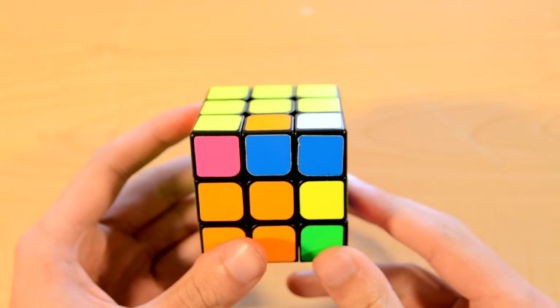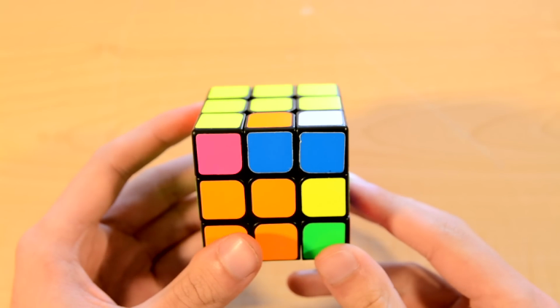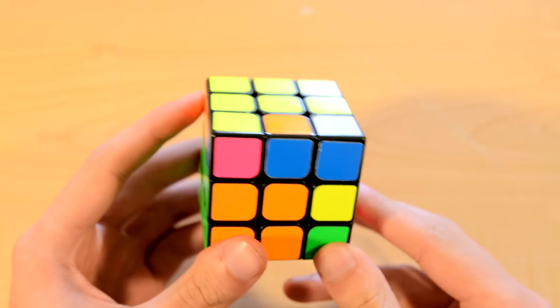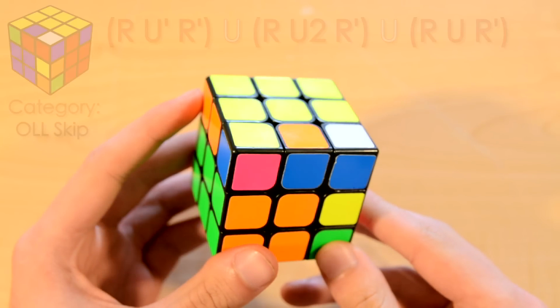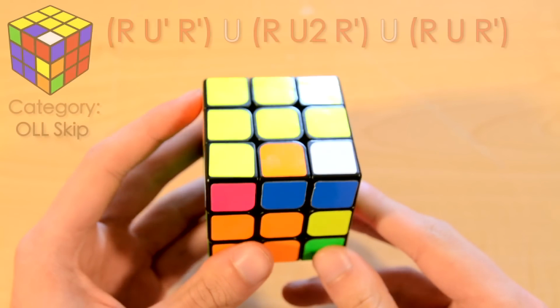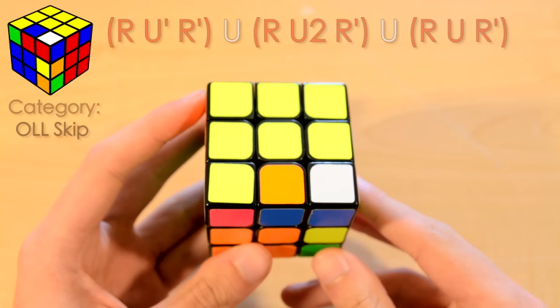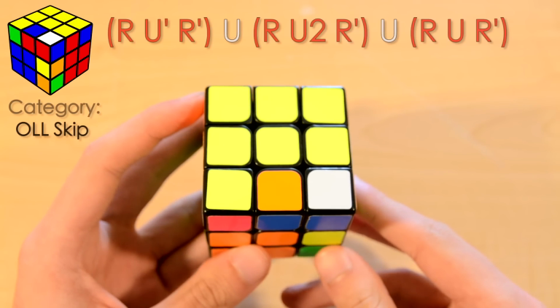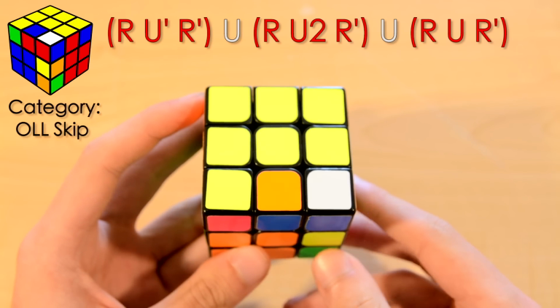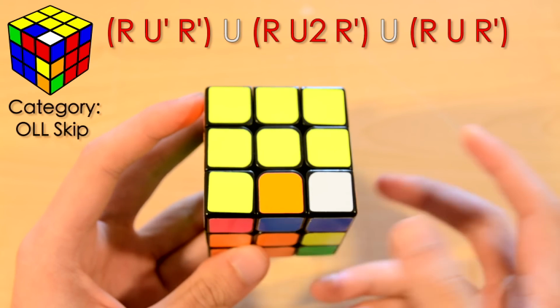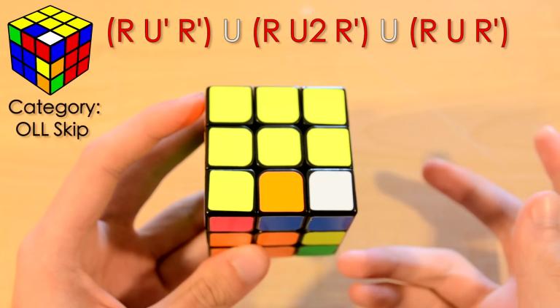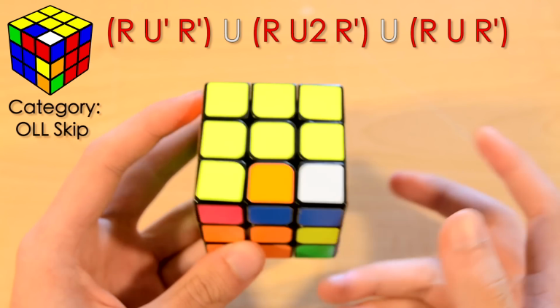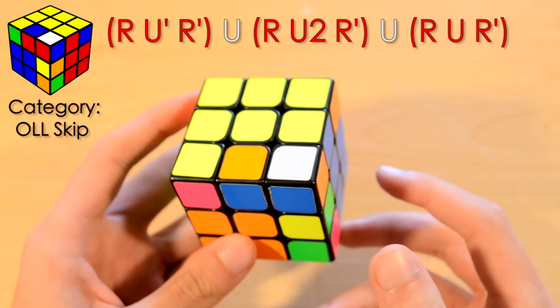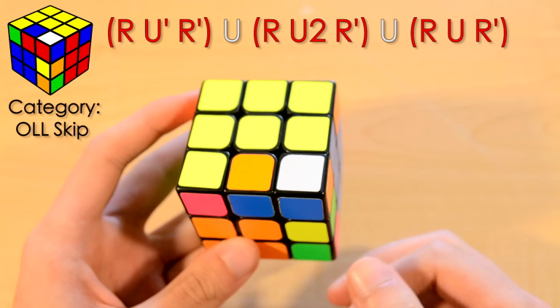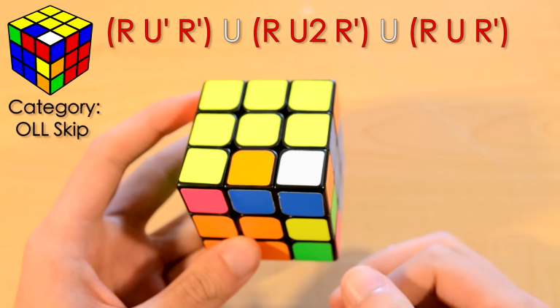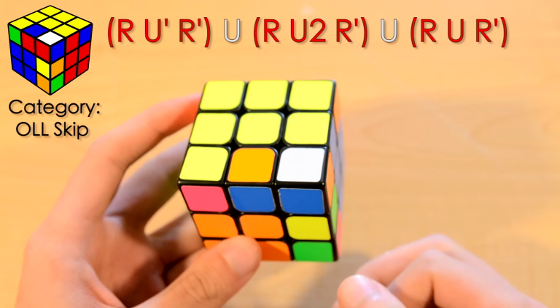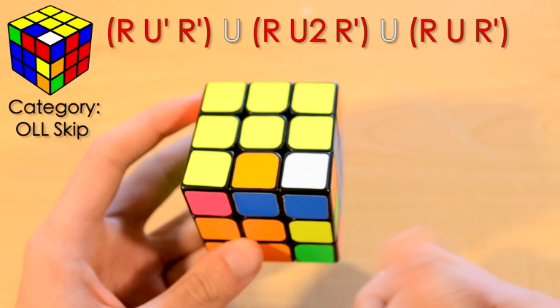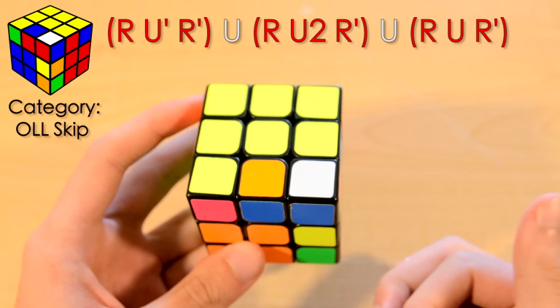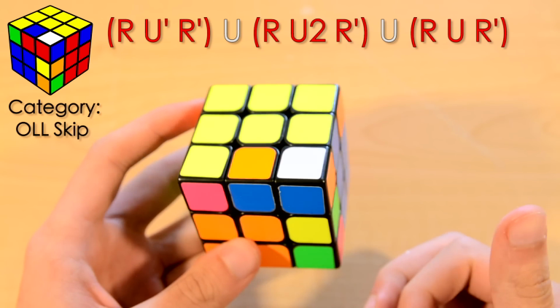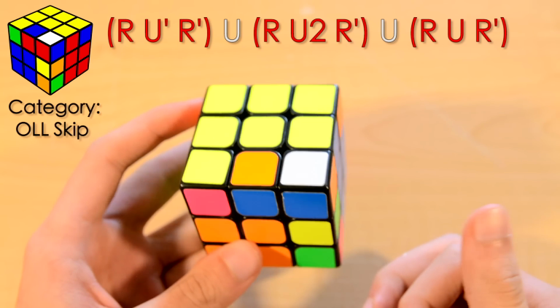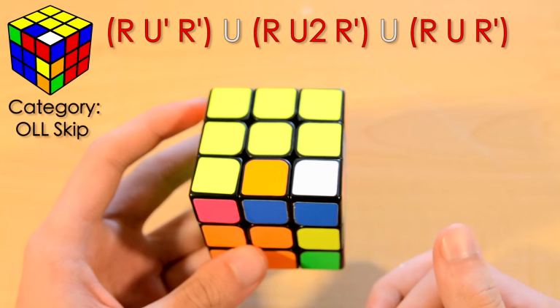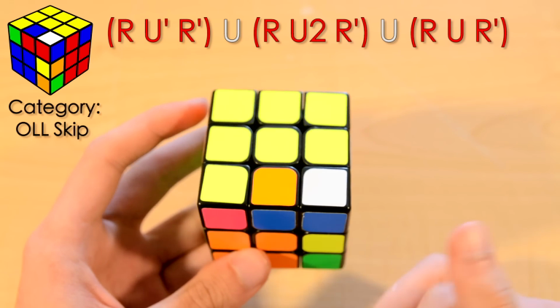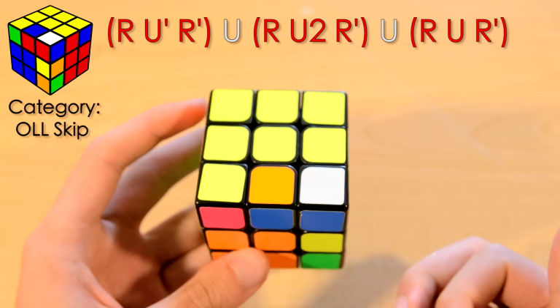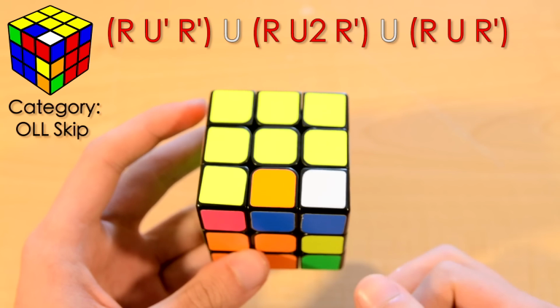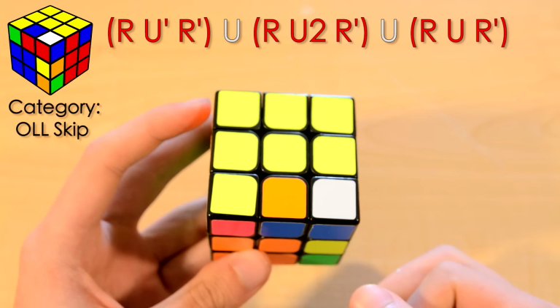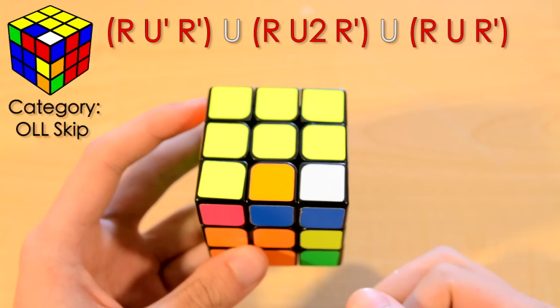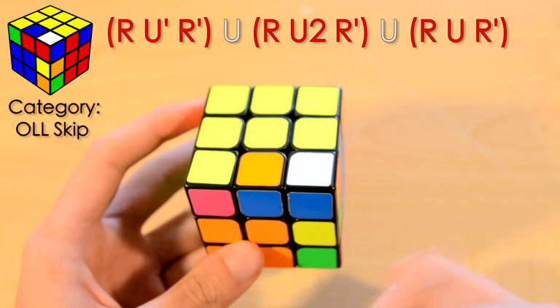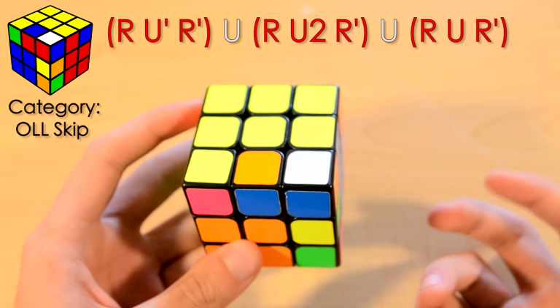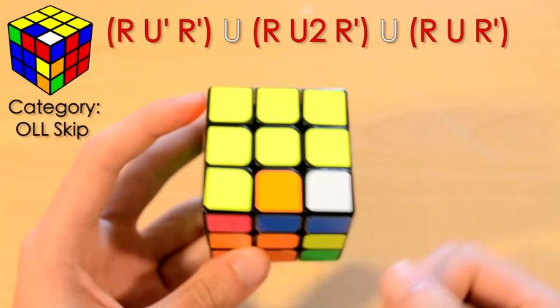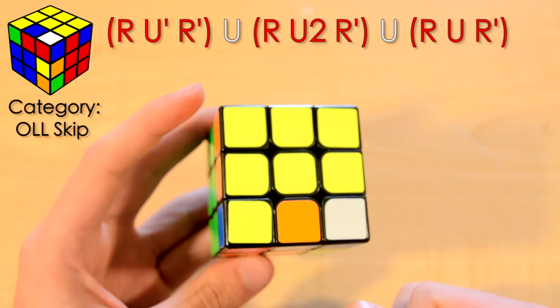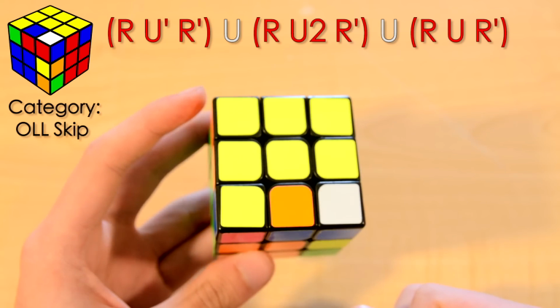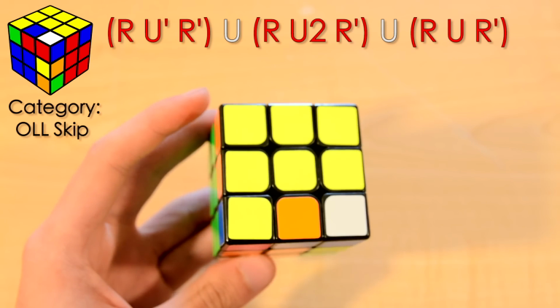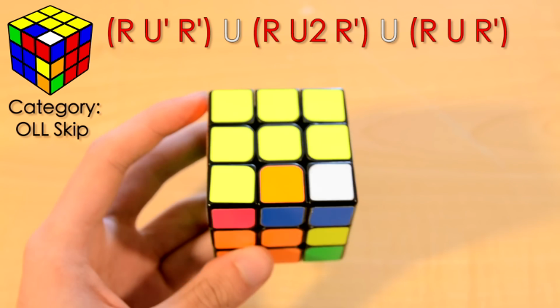Hey guys, so for this week's alg of the week we actually have three algs that are really easy to memorize. They're all OLL skip cases, but they're super easy to recognize and learn, so I figured I would show them to you.